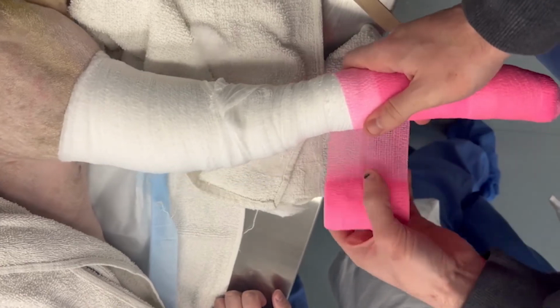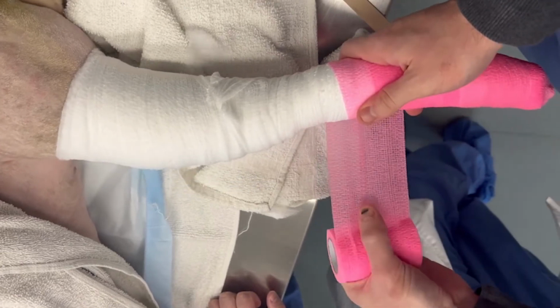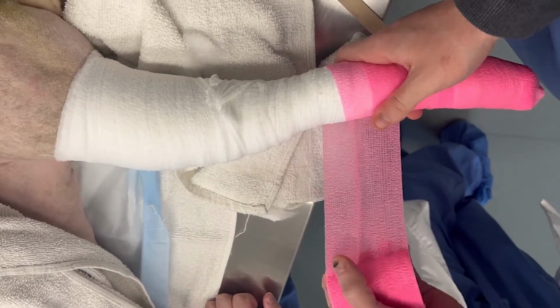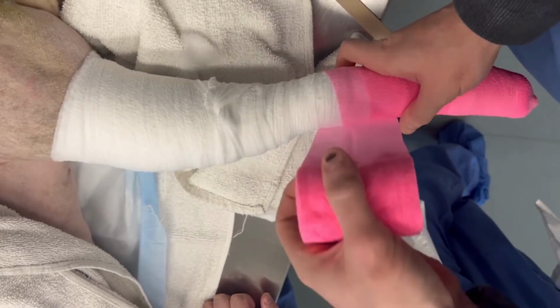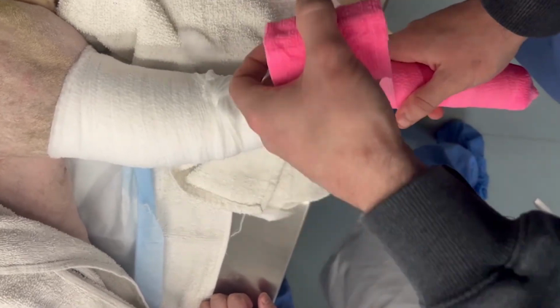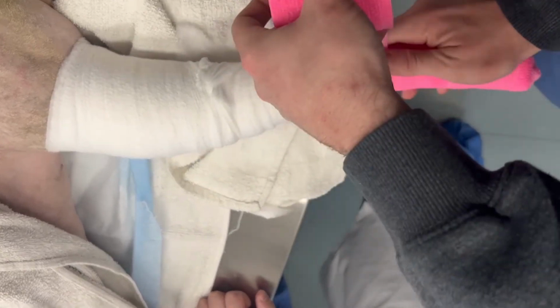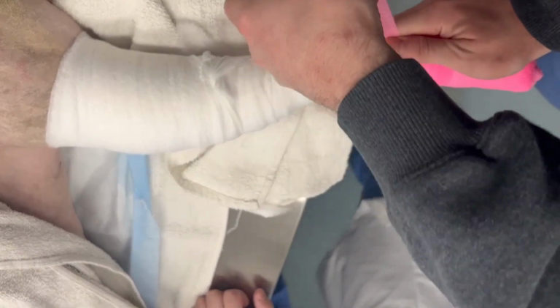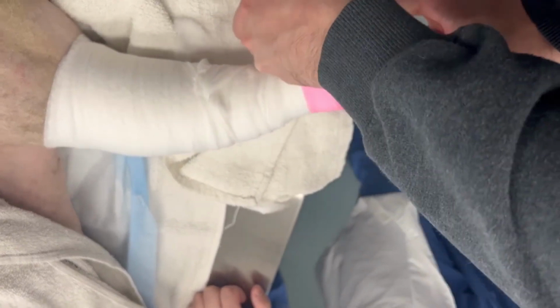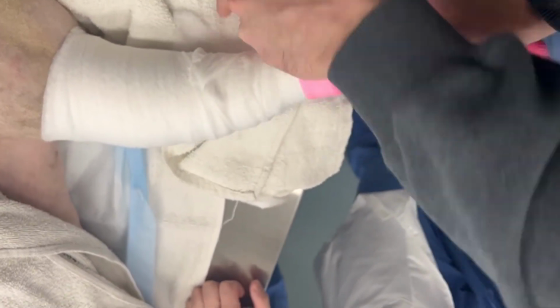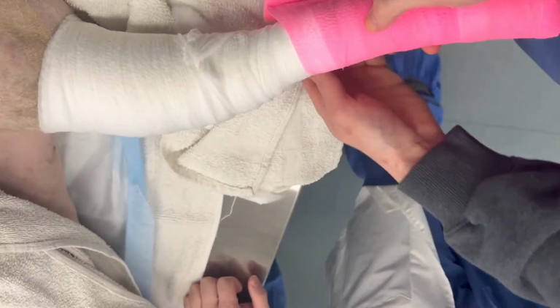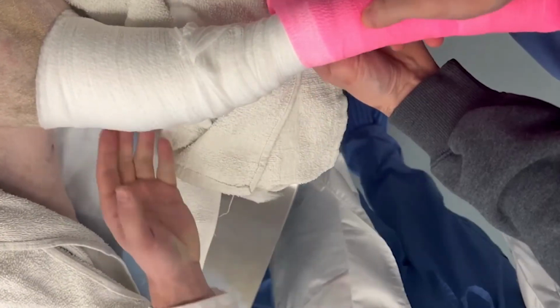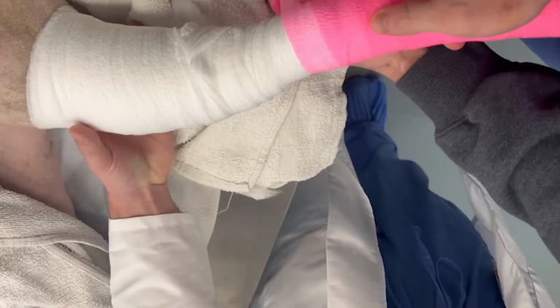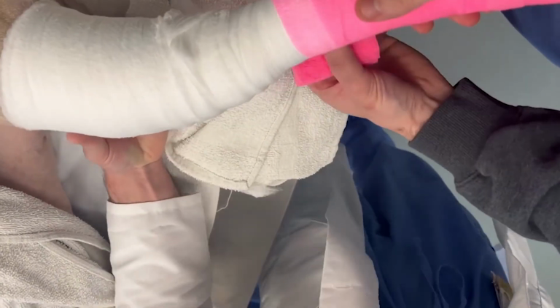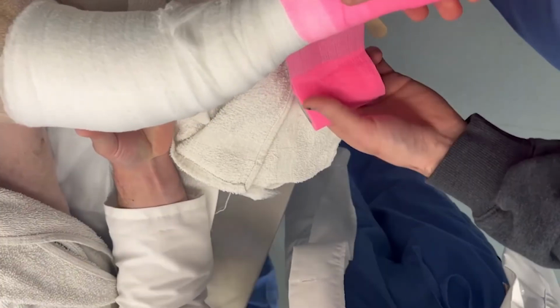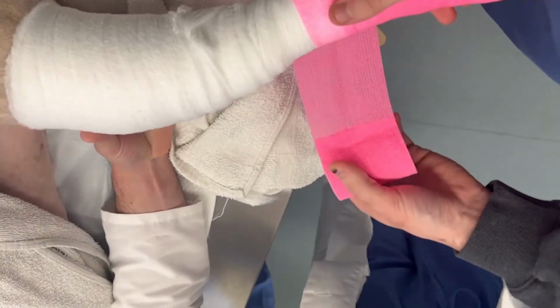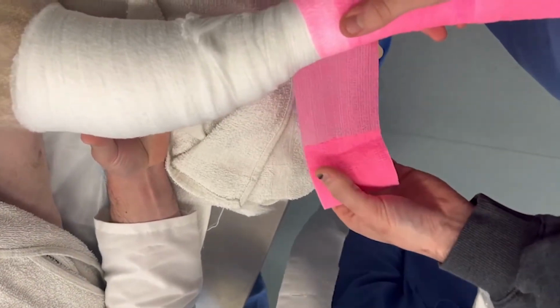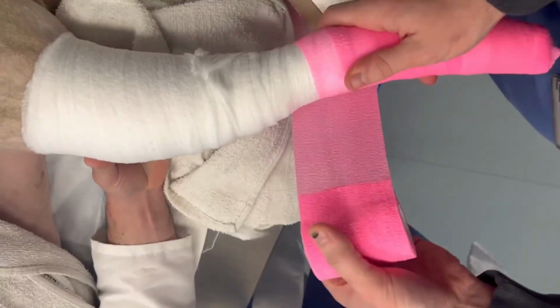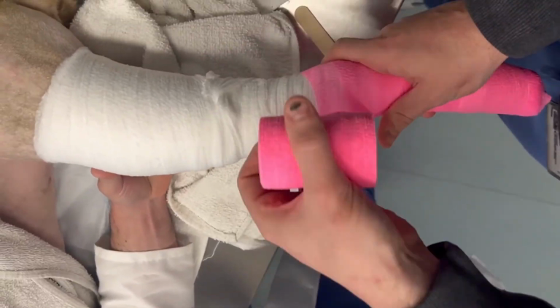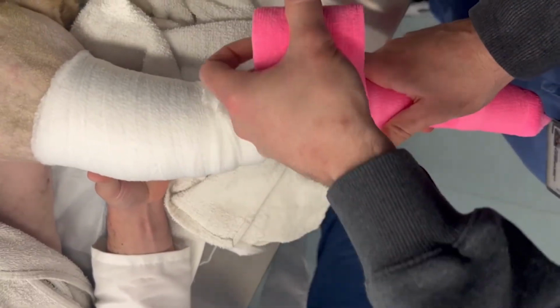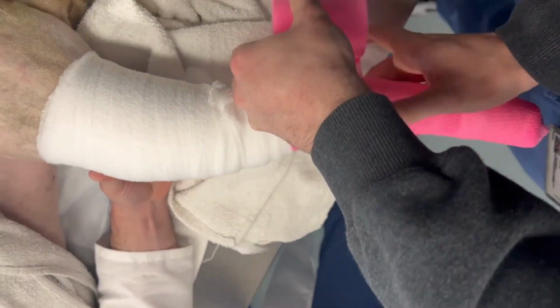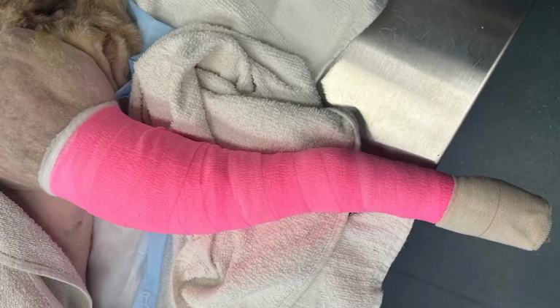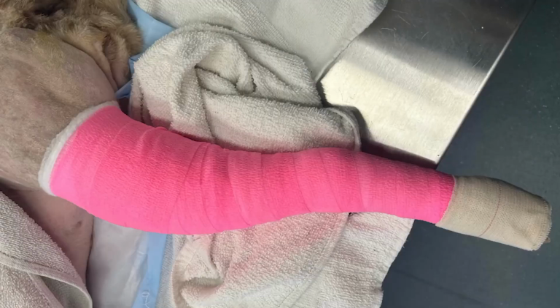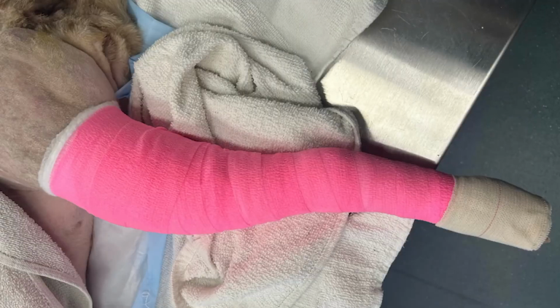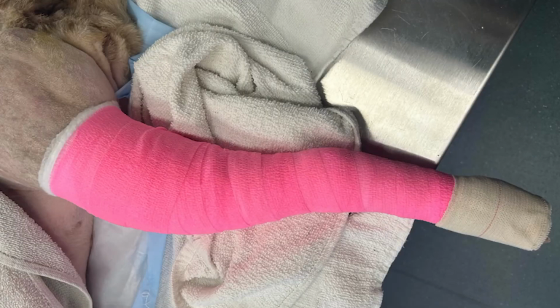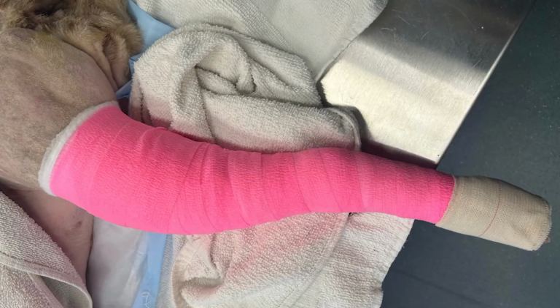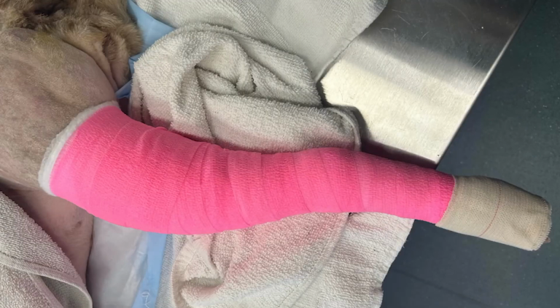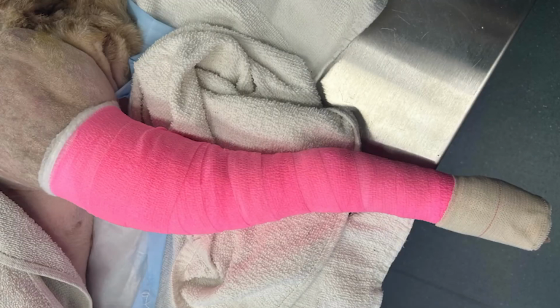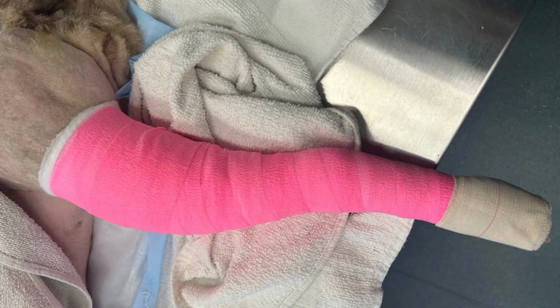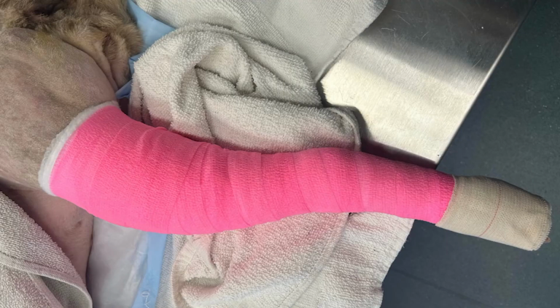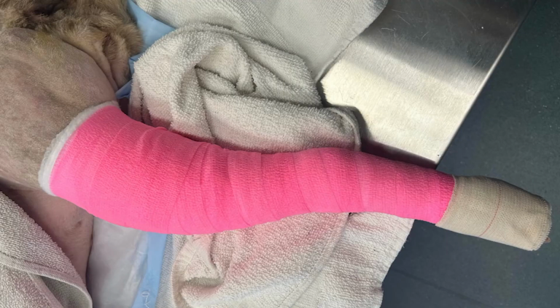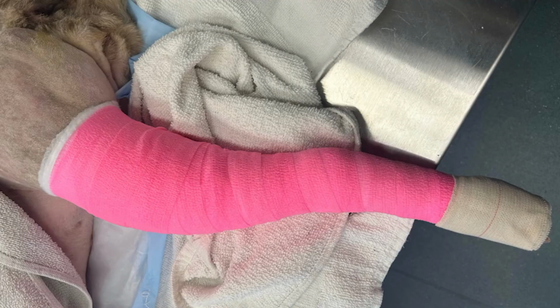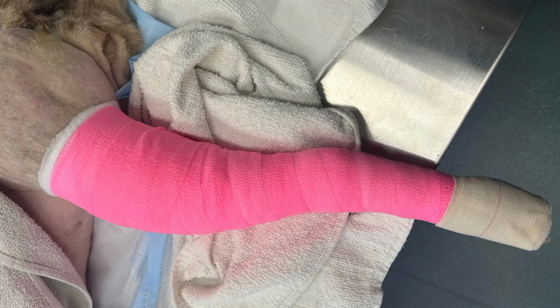It is important to keep the toes exposed throughout bandaging so that owners can monitor swelling and make sure that the bandage has not slipped once the patient has been discharged. If strikethrough is noticed on a bandage, it should be changed immediately.